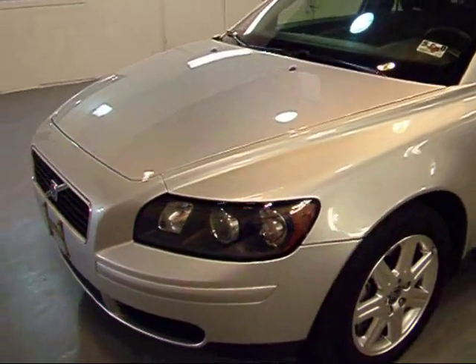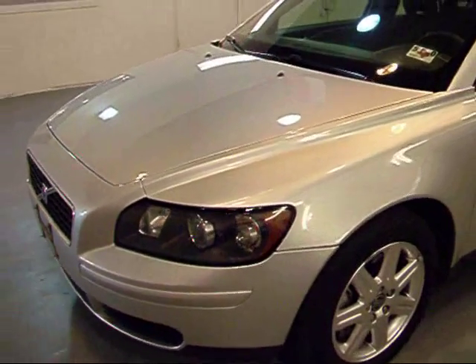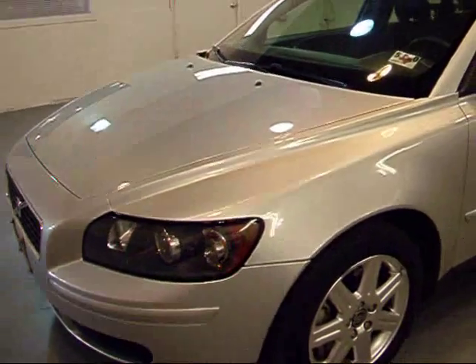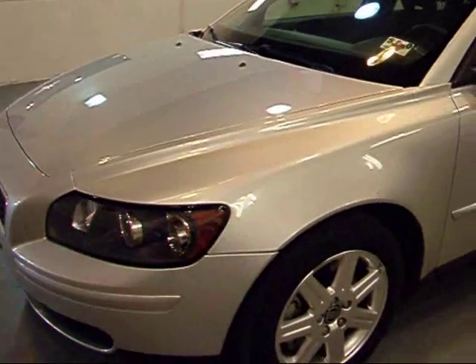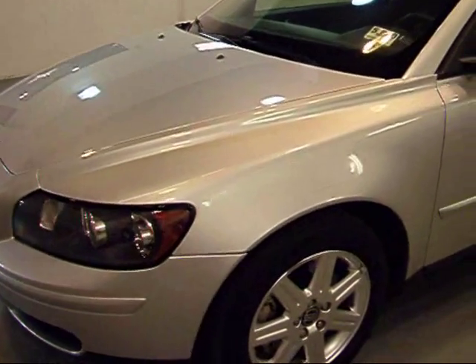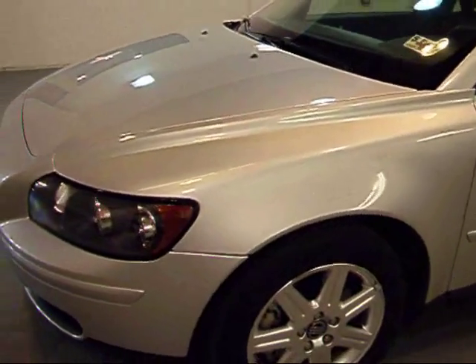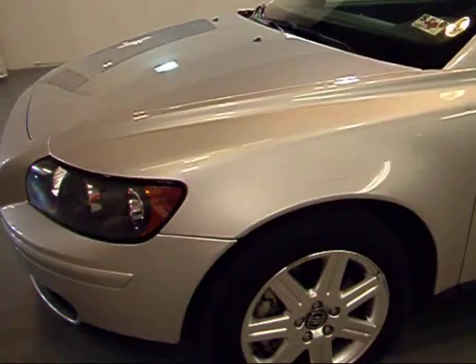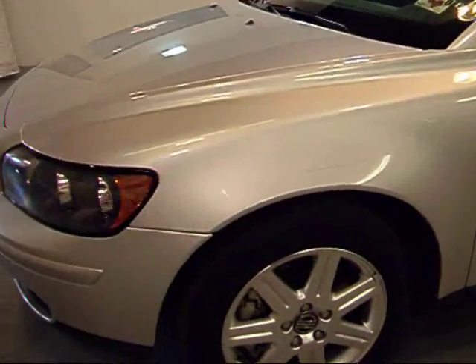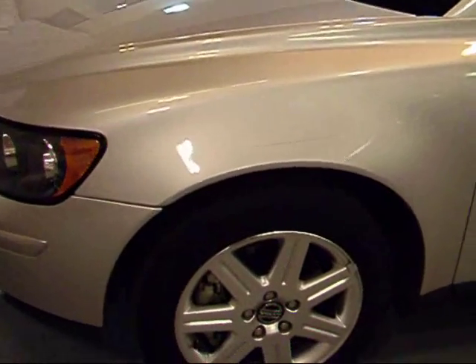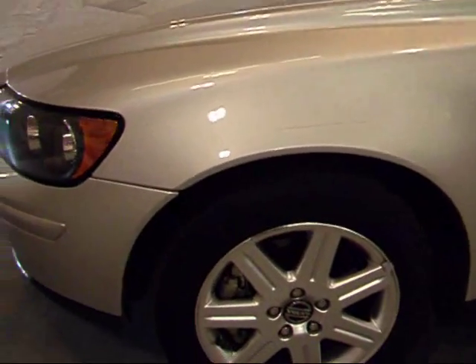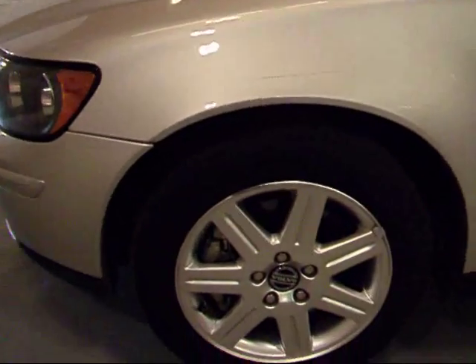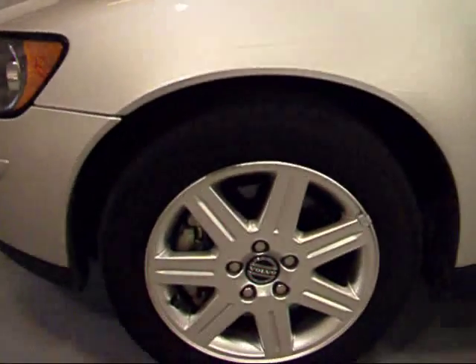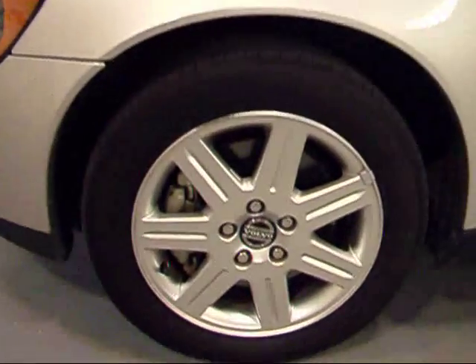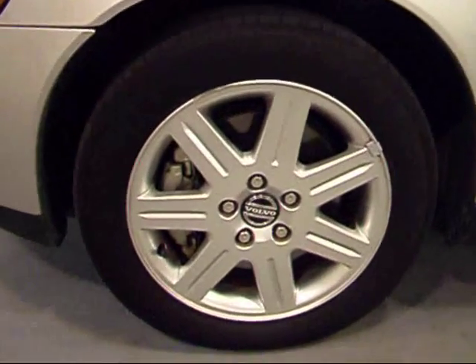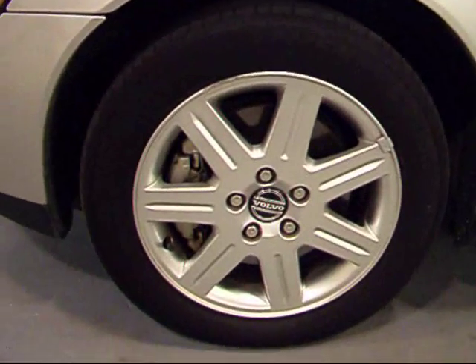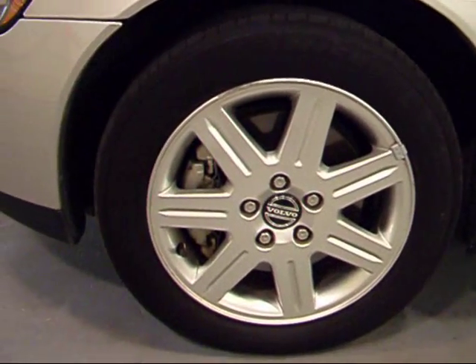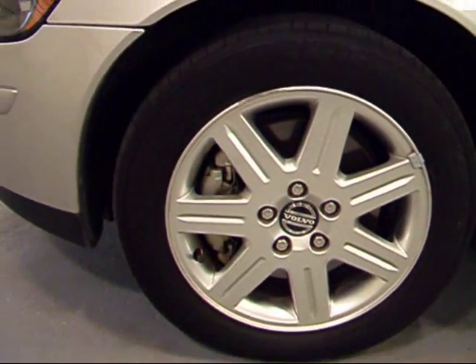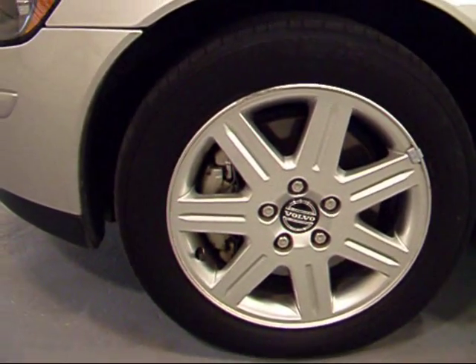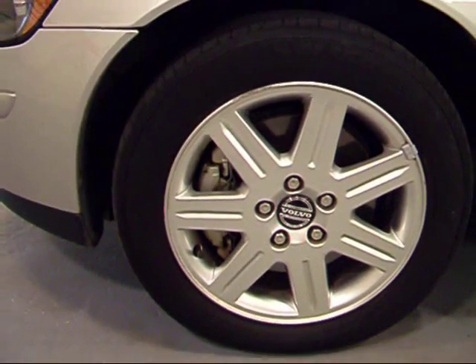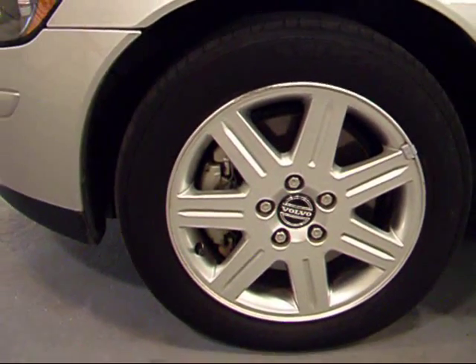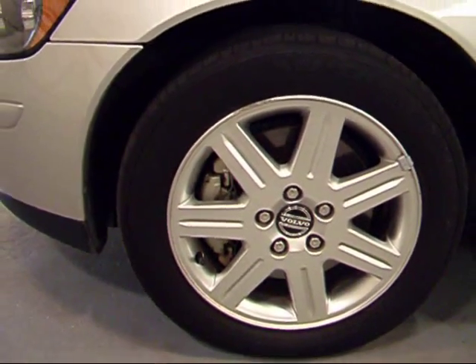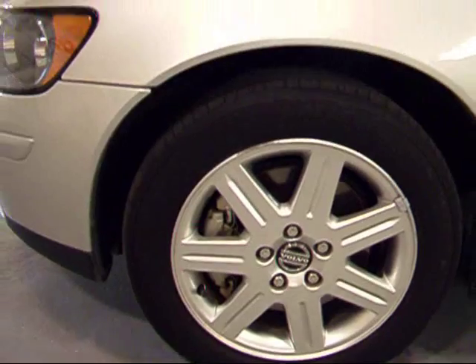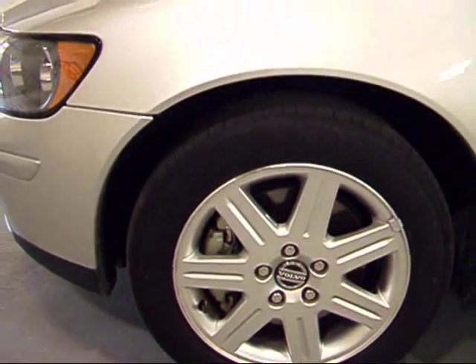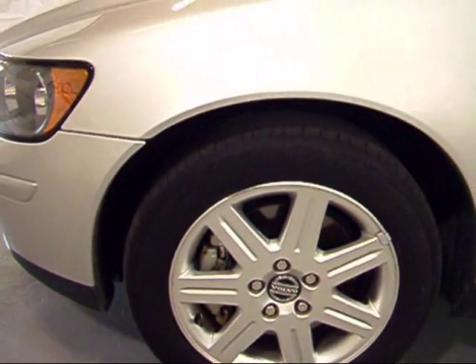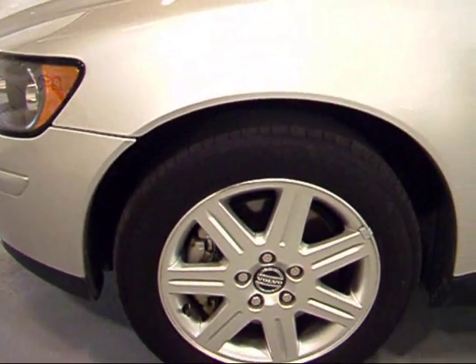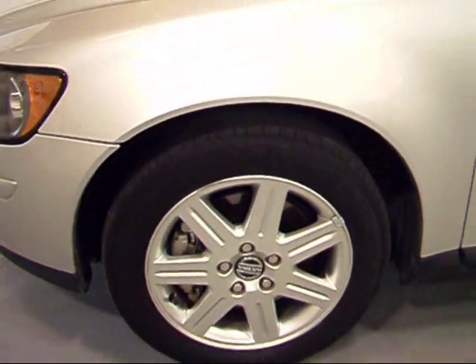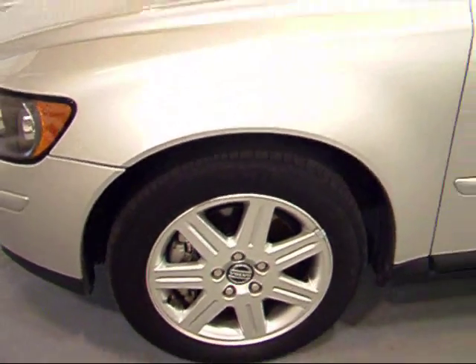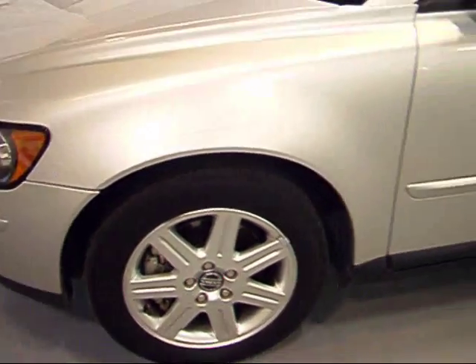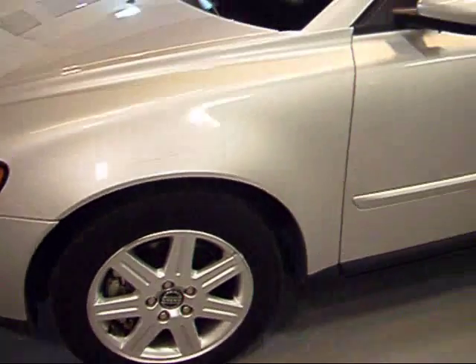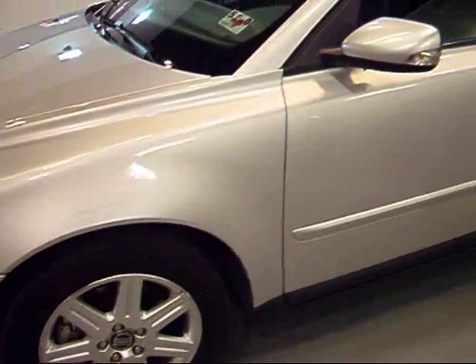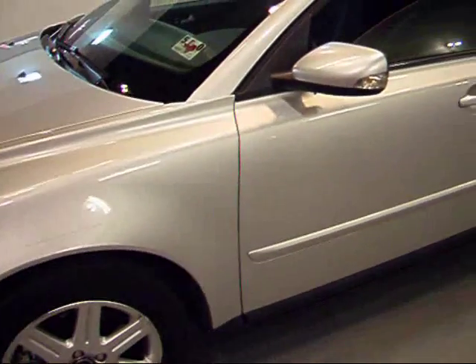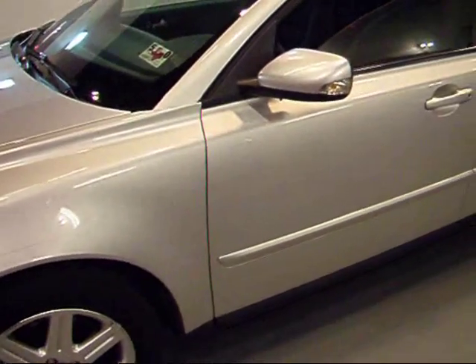Great silver color. Here are your factory 16-inch Volvo wheels — they're all good. You've got Michelin tires wrapped all around with excellent tread left.